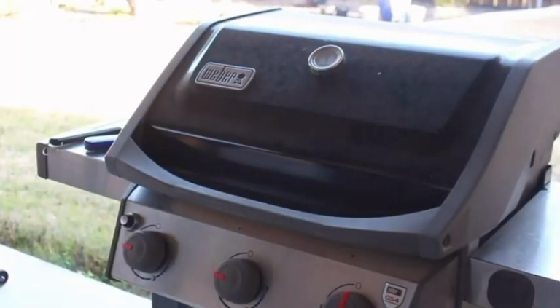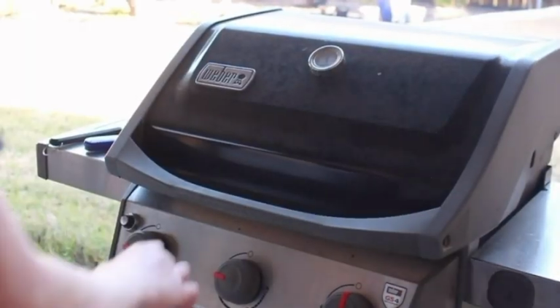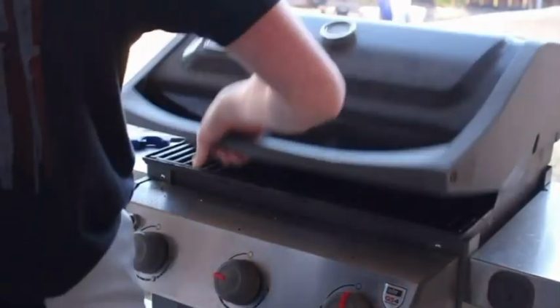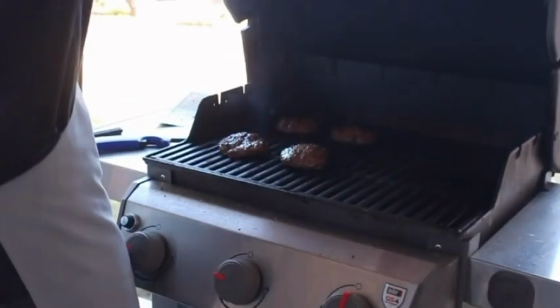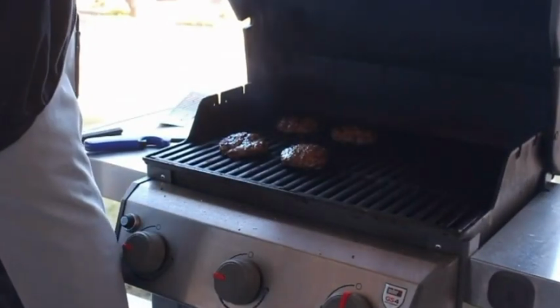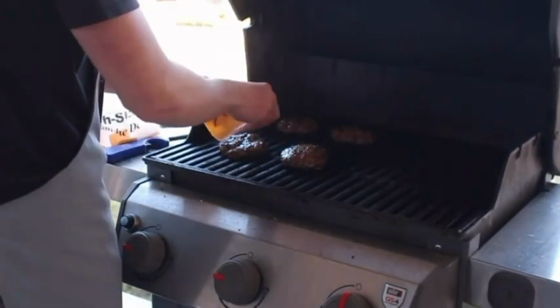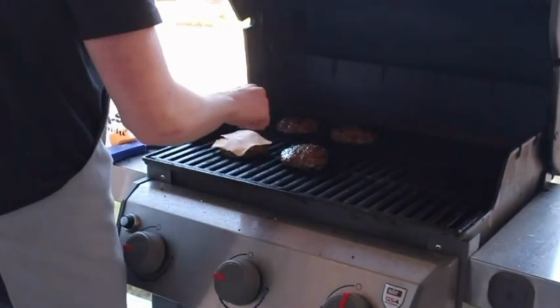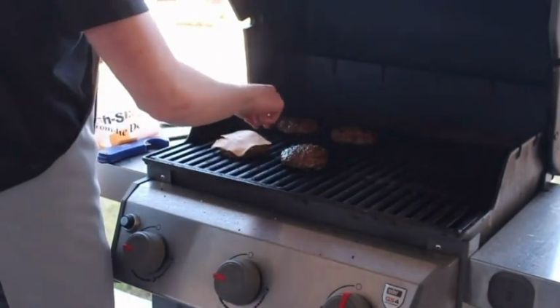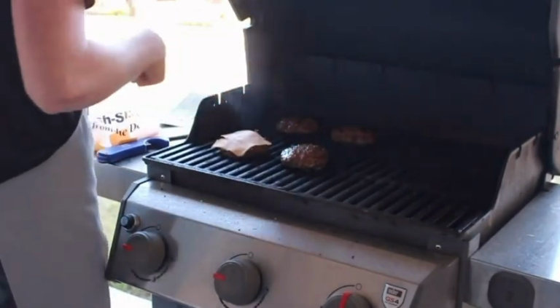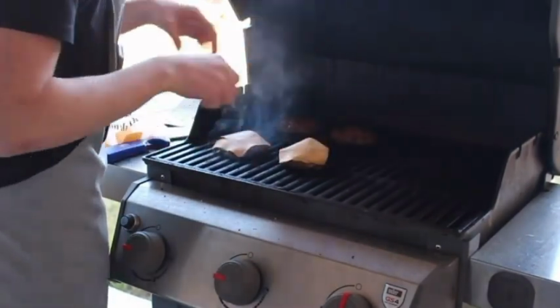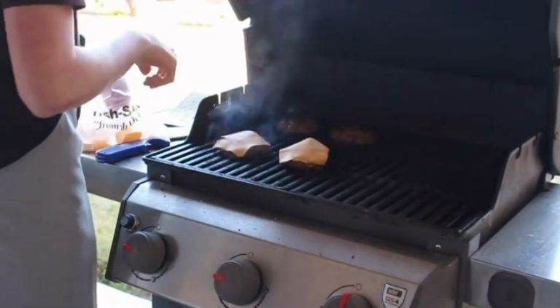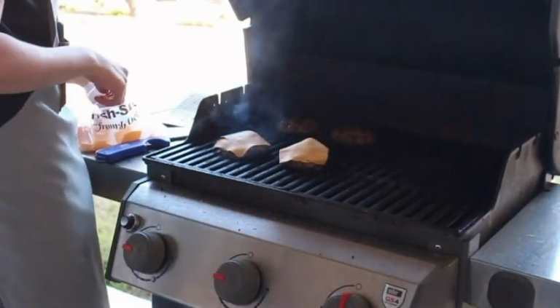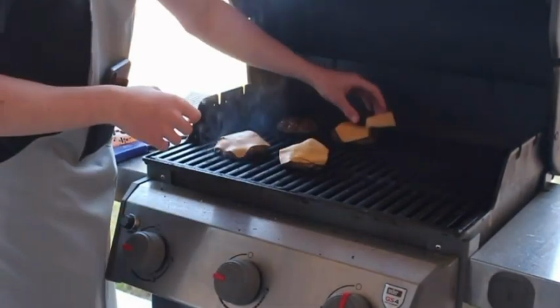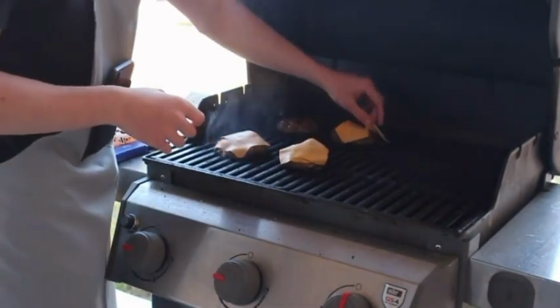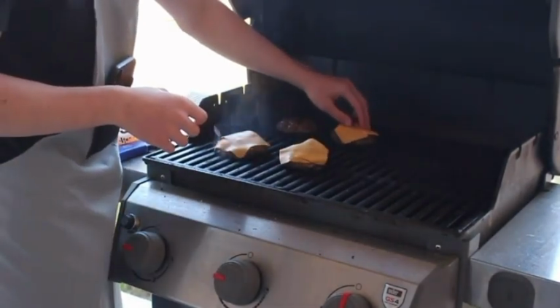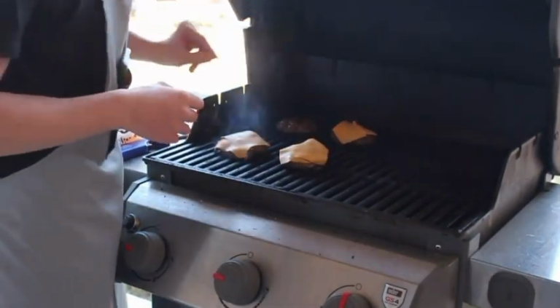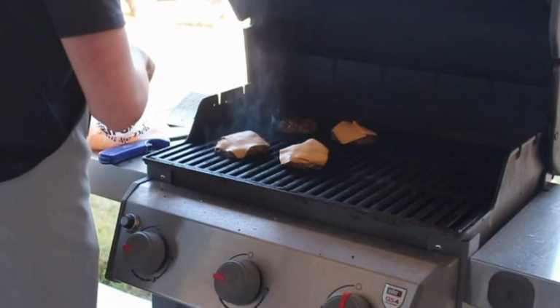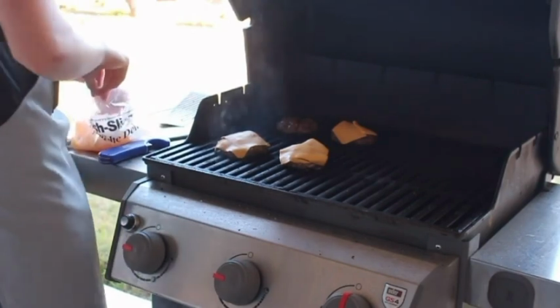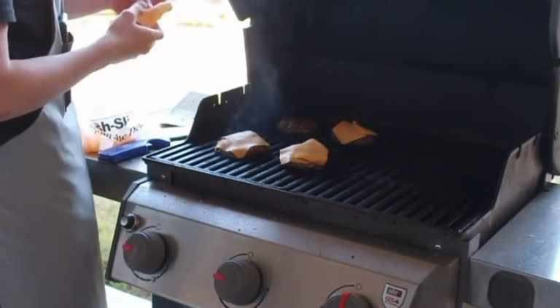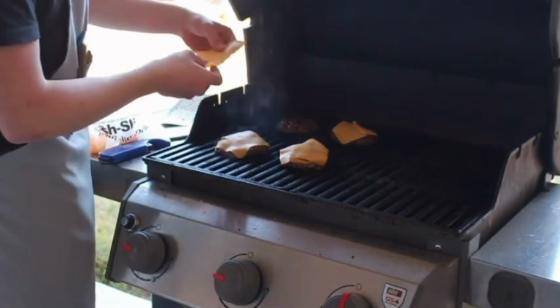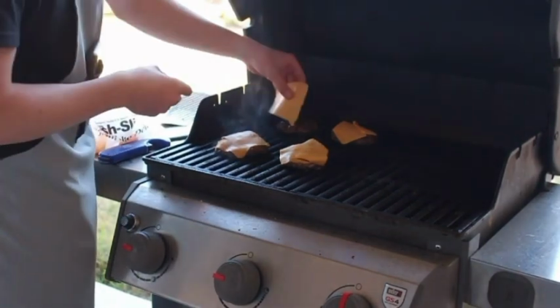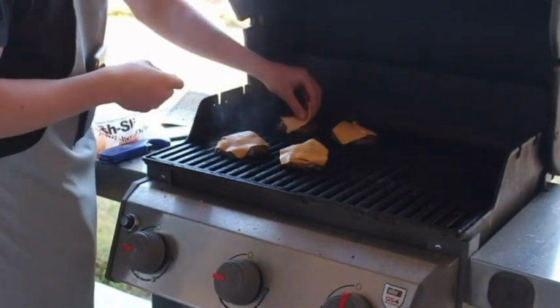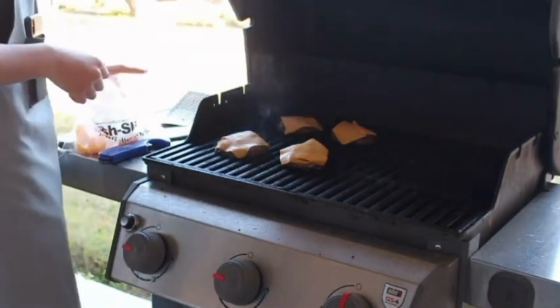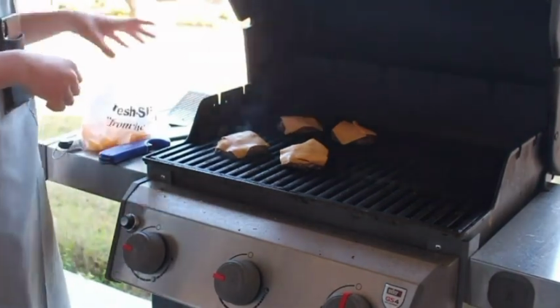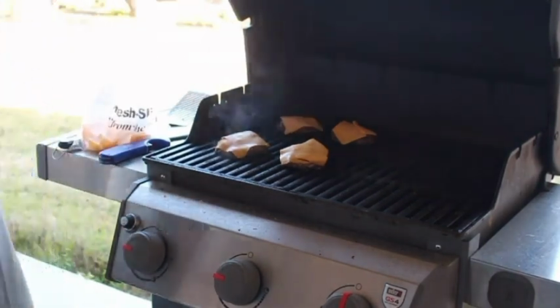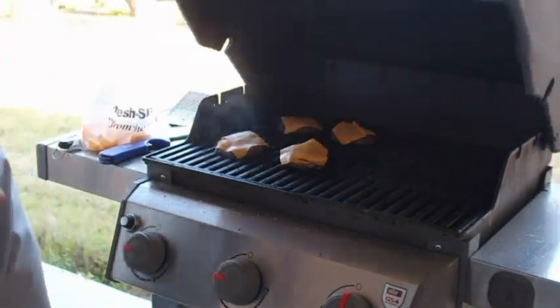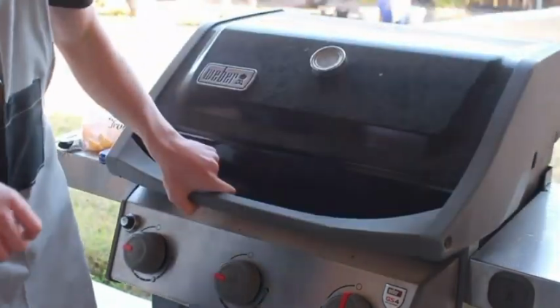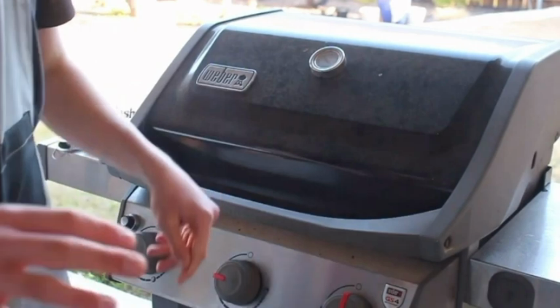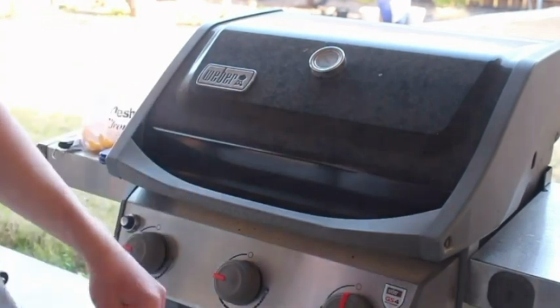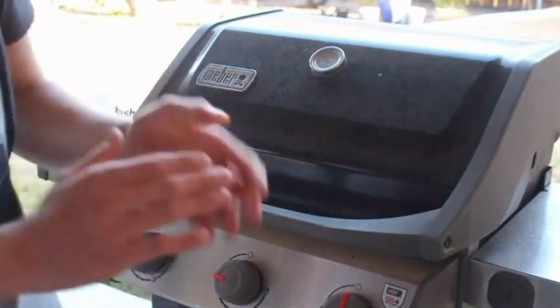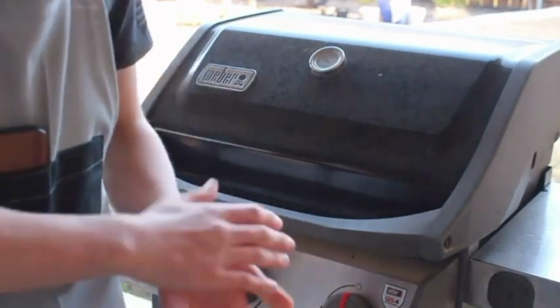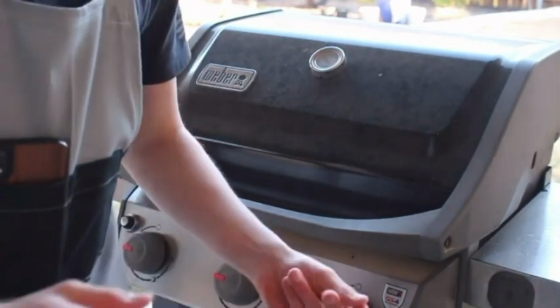It's about that time to put the cheese on. Number one, cheese. Number two. Number three — that's a weird piece of cheese. And number four. Now we're going to let this sit to the last minute and then we're going to take them off and take them inside.